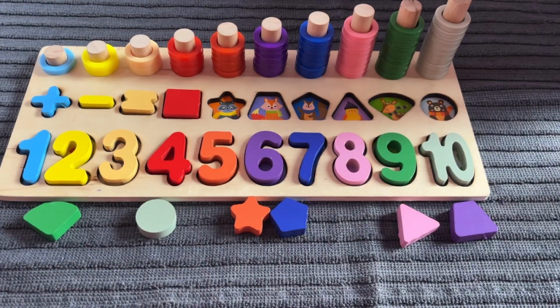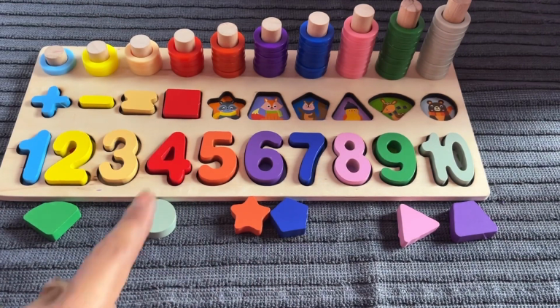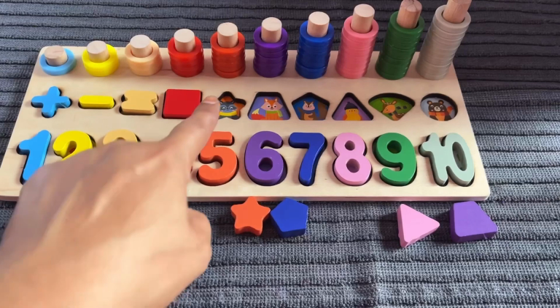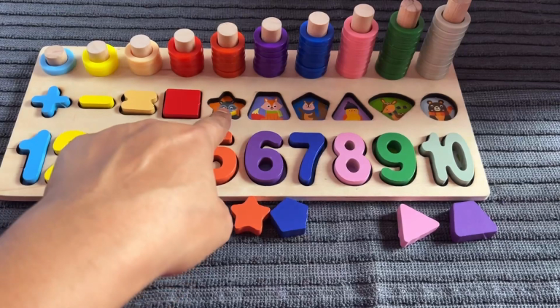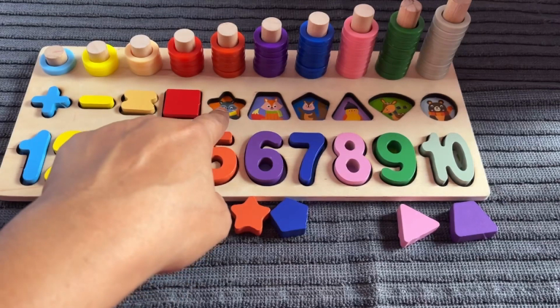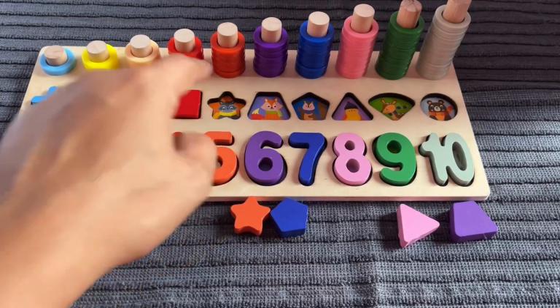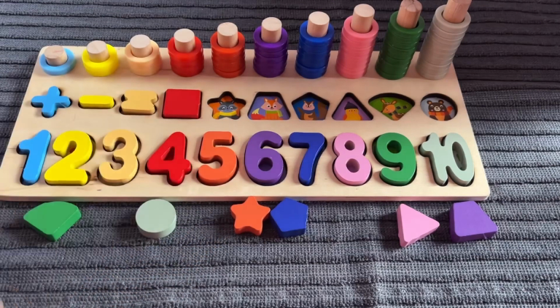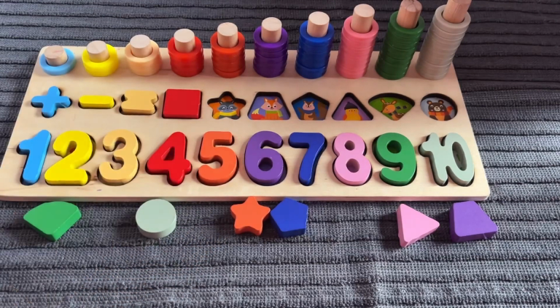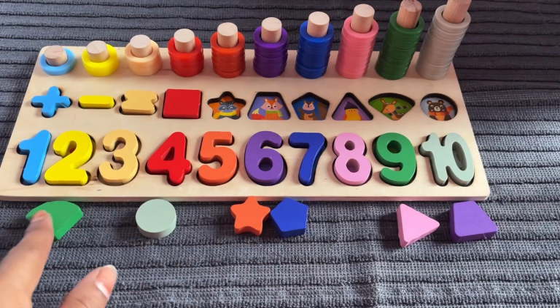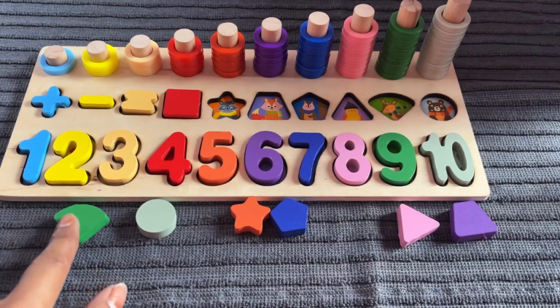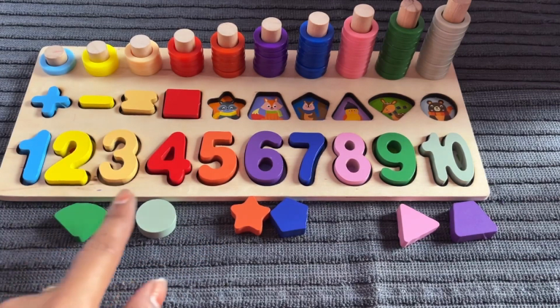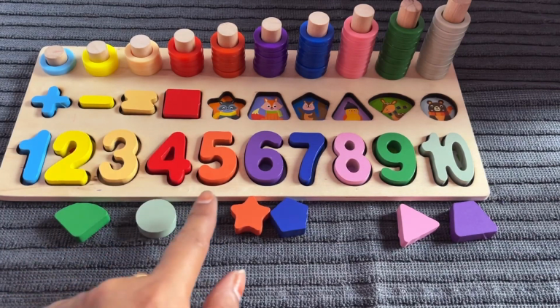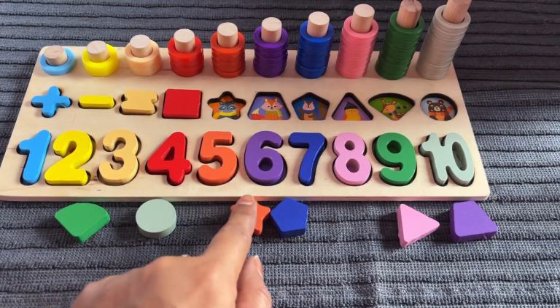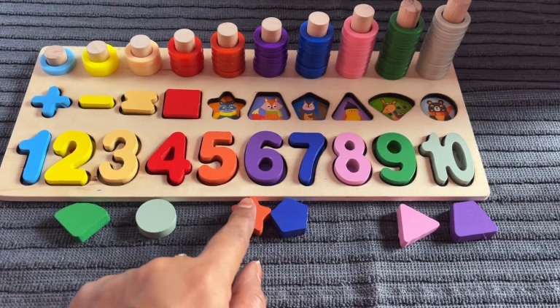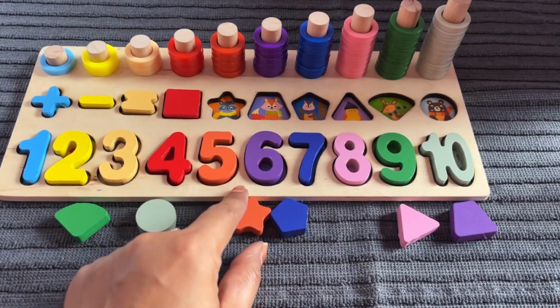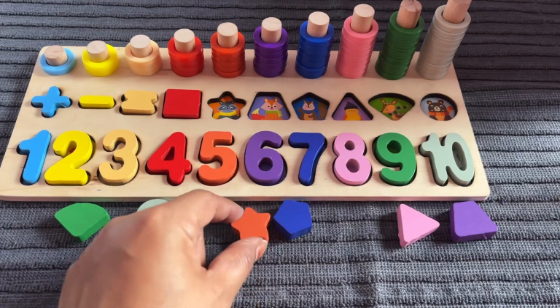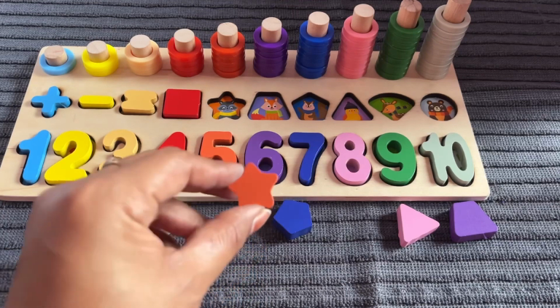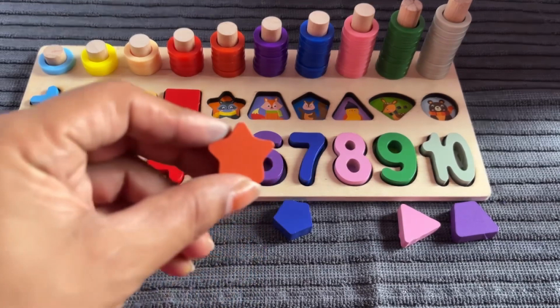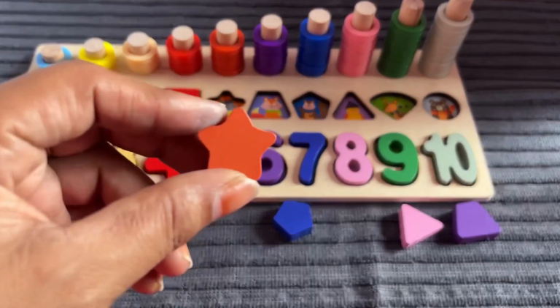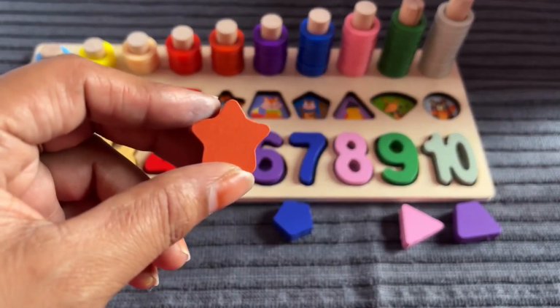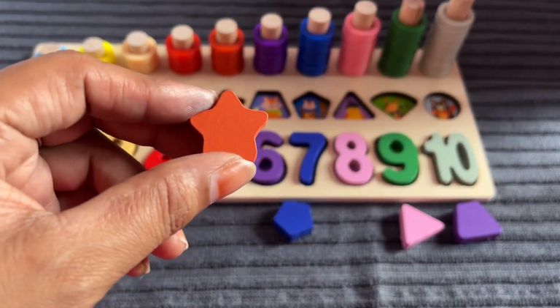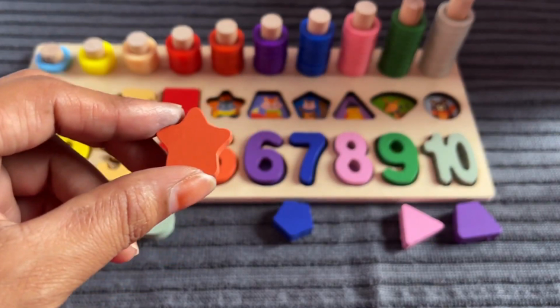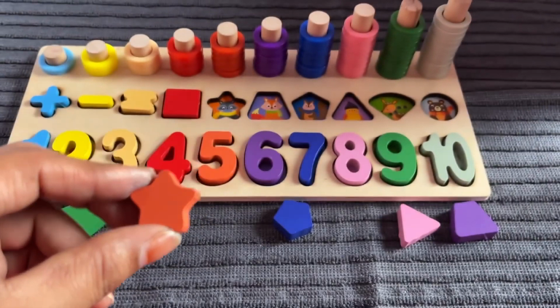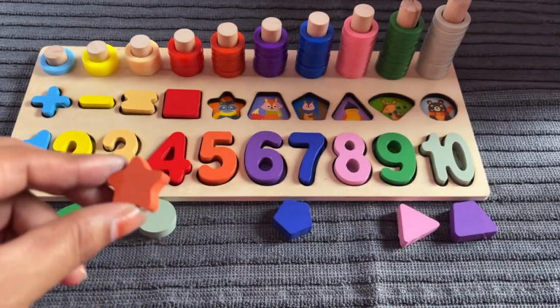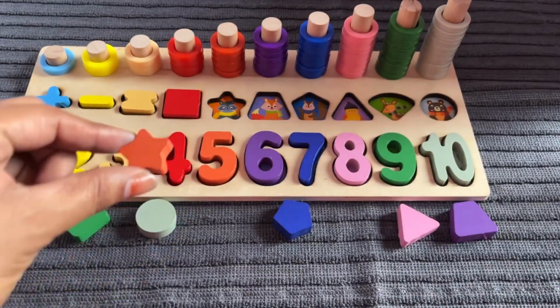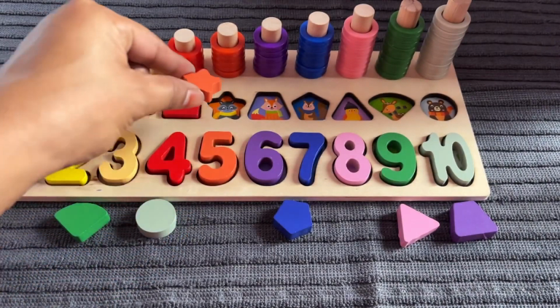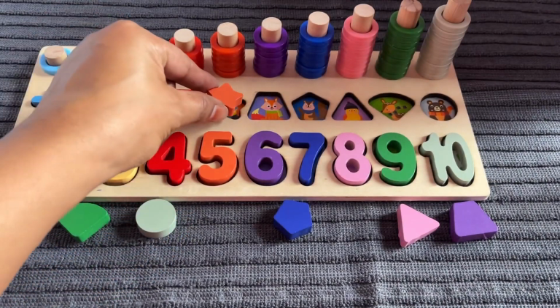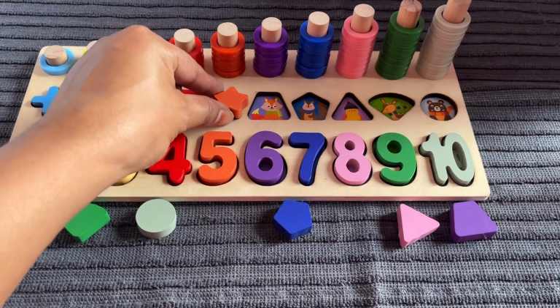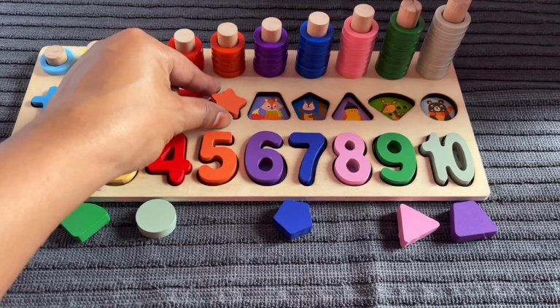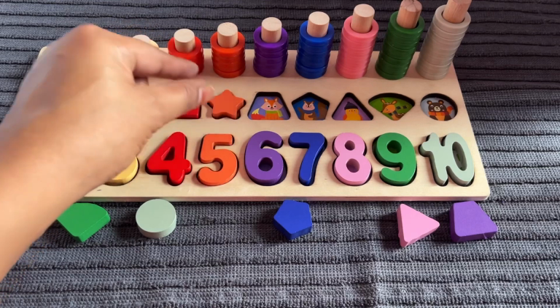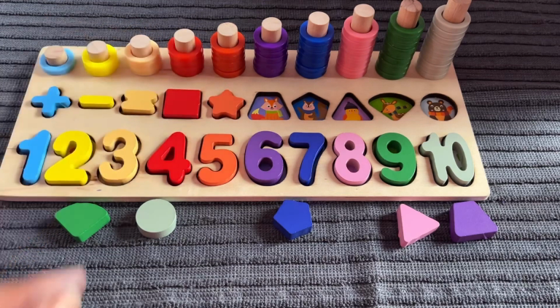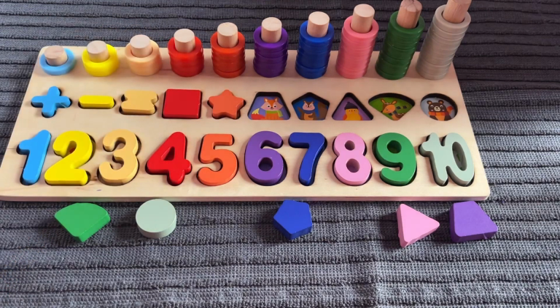Now I need a star shape. Let's find. Yes, I got it — it's a star shape. Let's put it in at number 5.